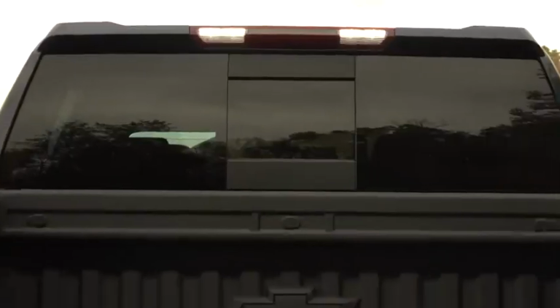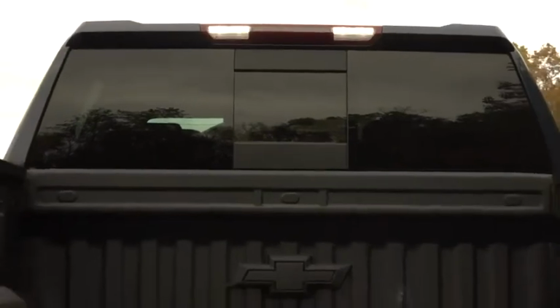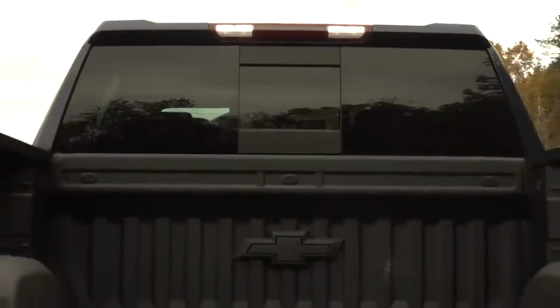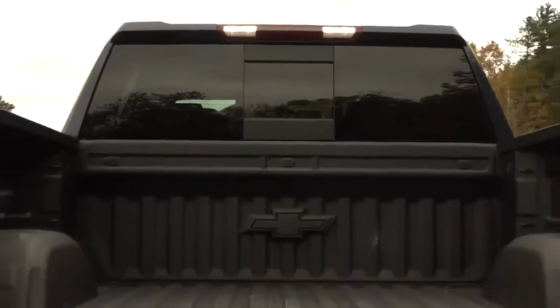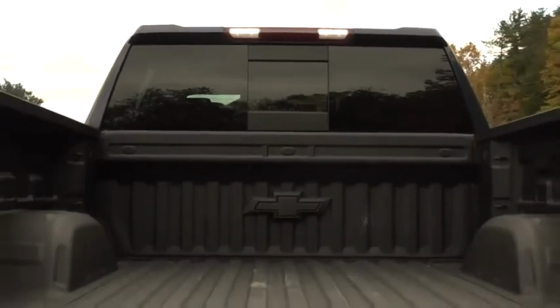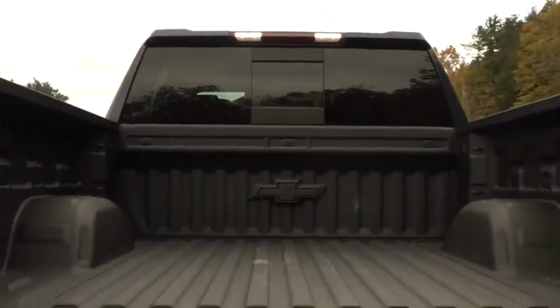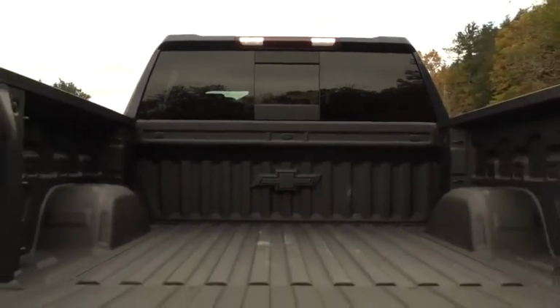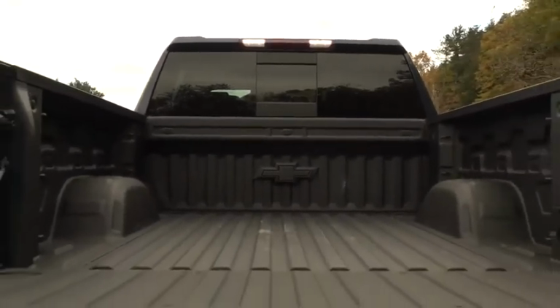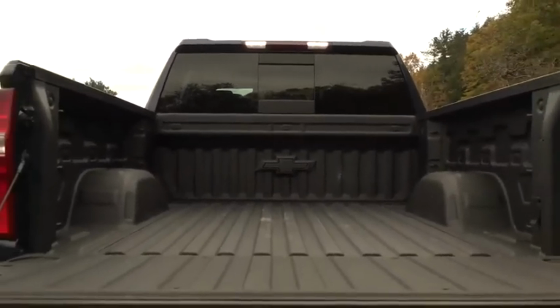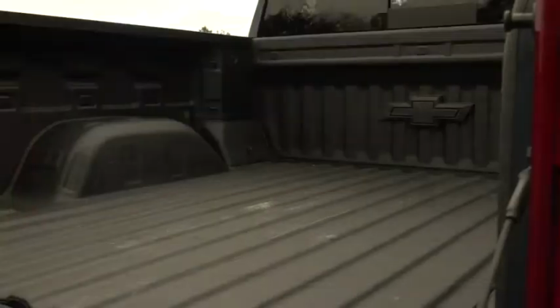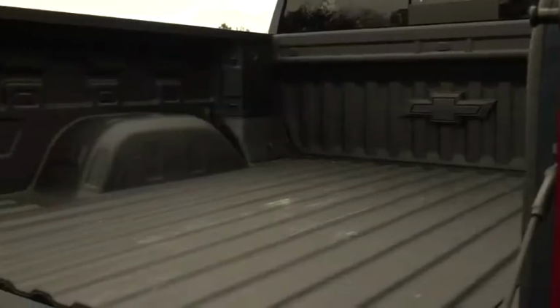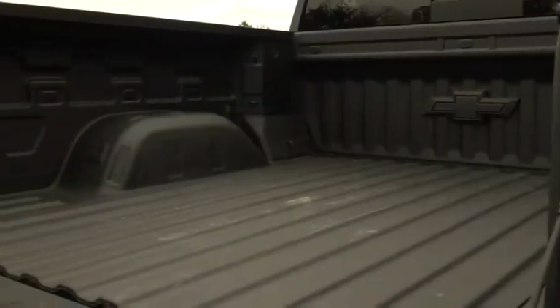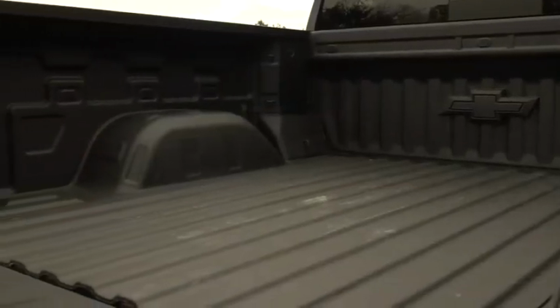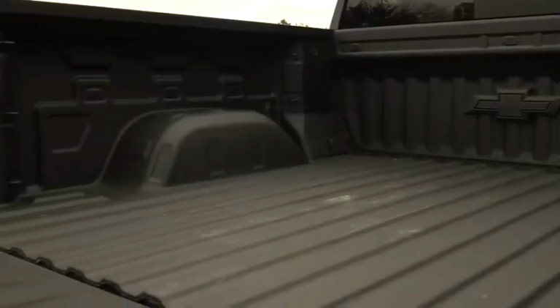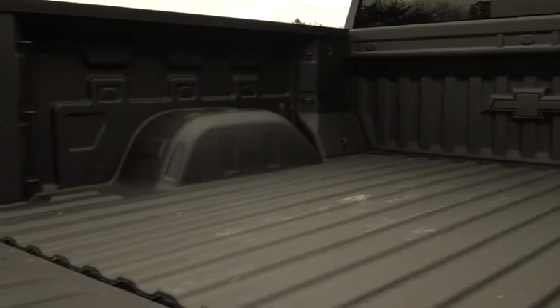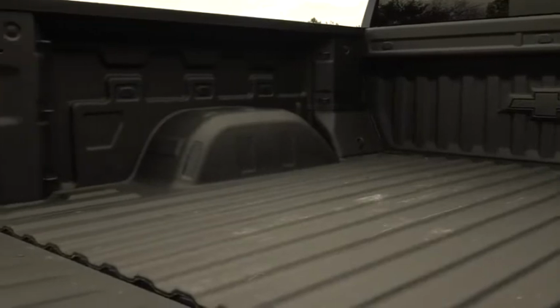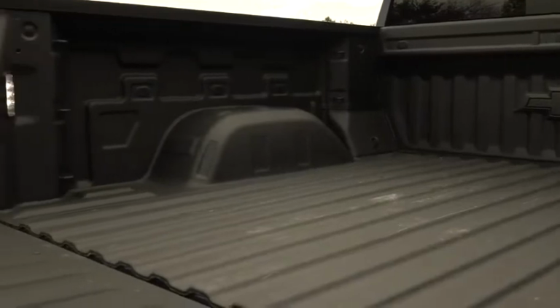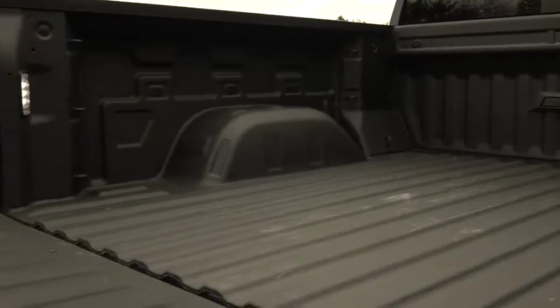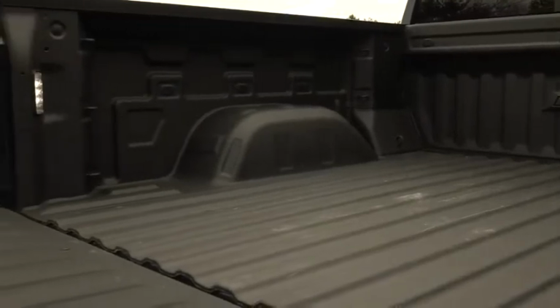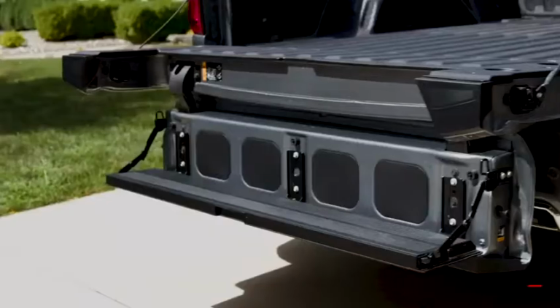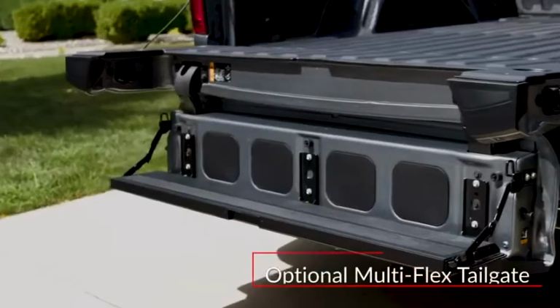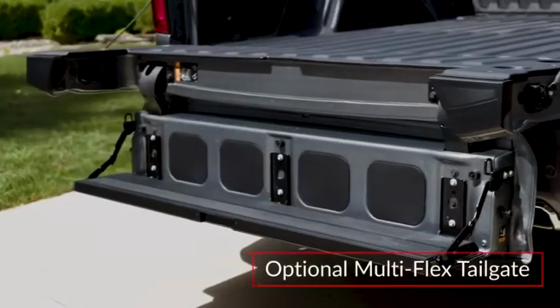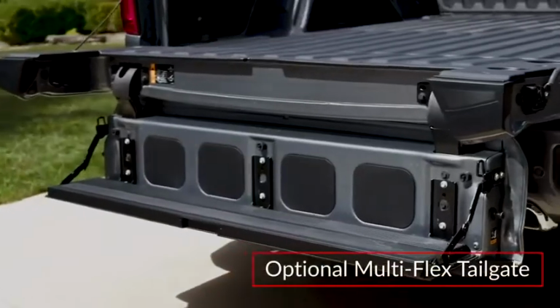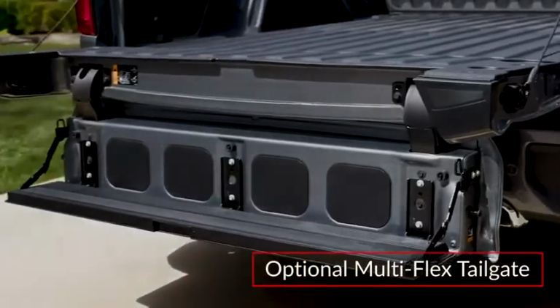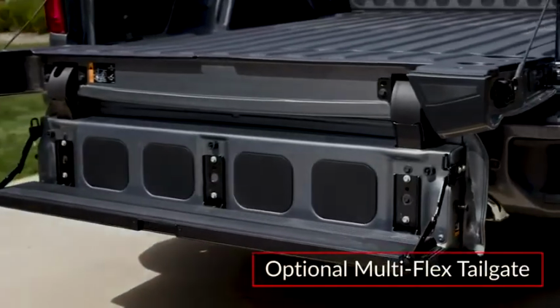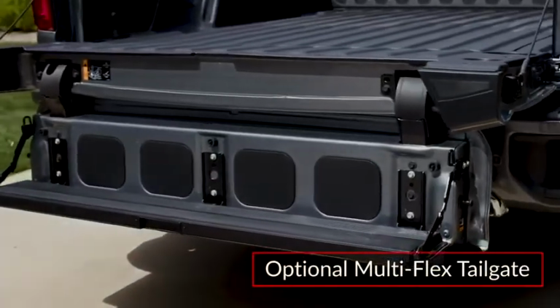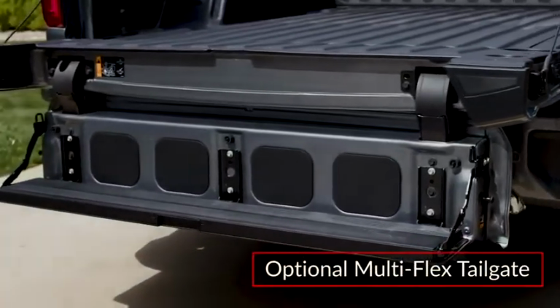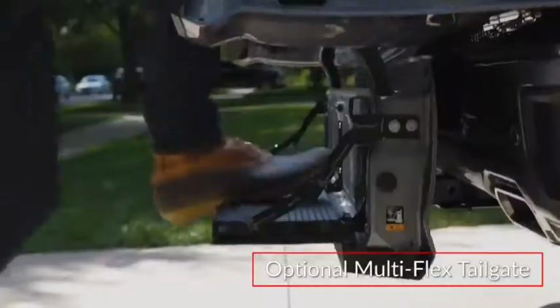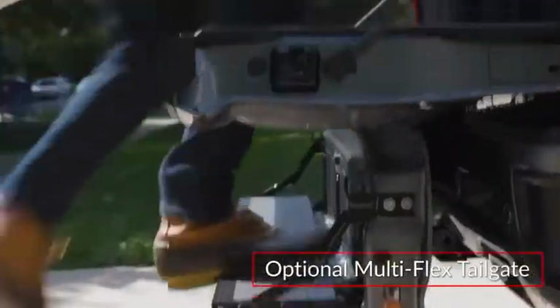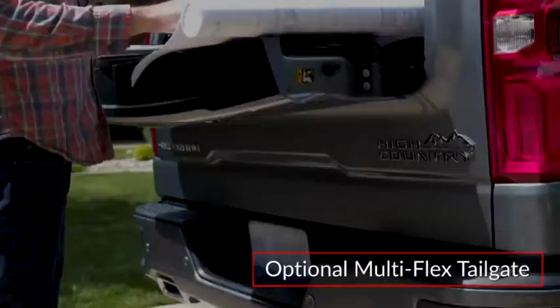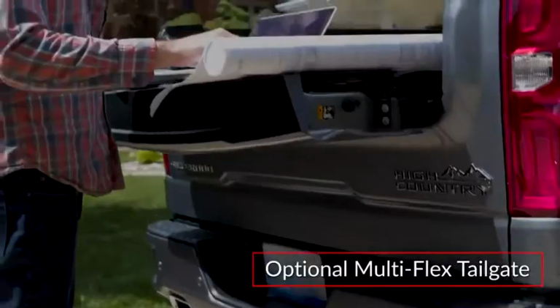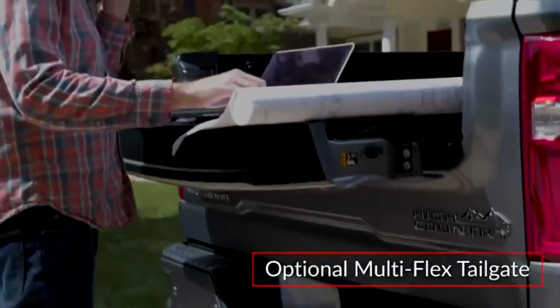All trims benefit from a steel bed floor with greater yield strength and 12 fixed tie-downs rated at 500 pounds per corner. A new multi-flex tailgate offers six unique functions including a step and workstation.